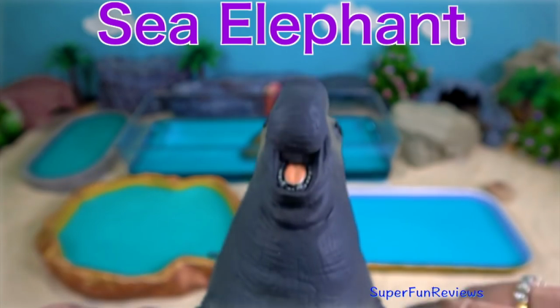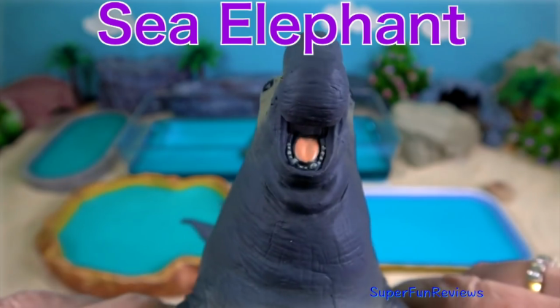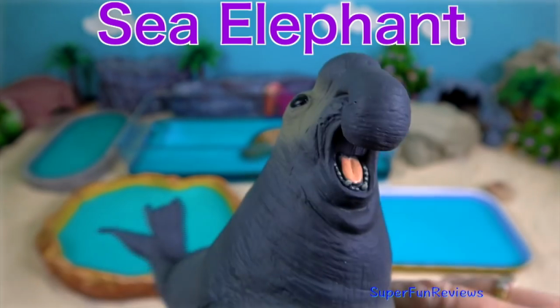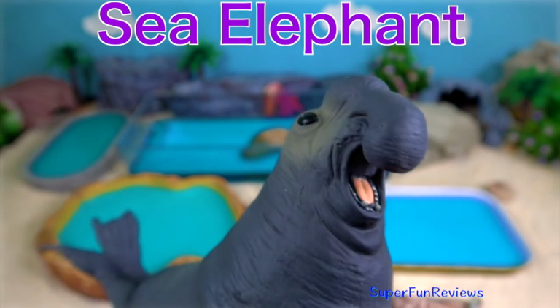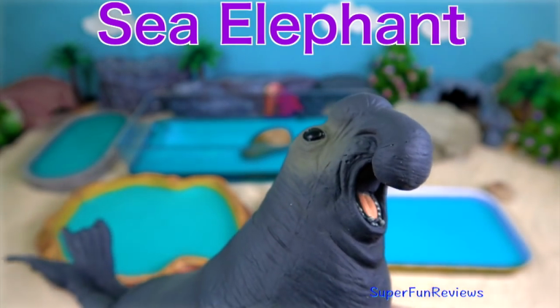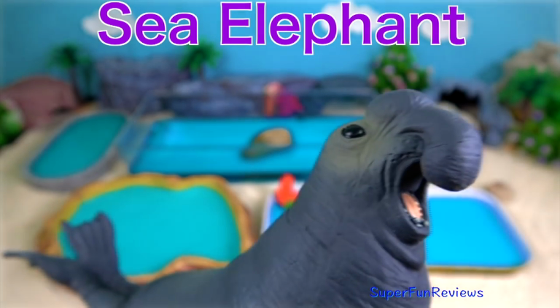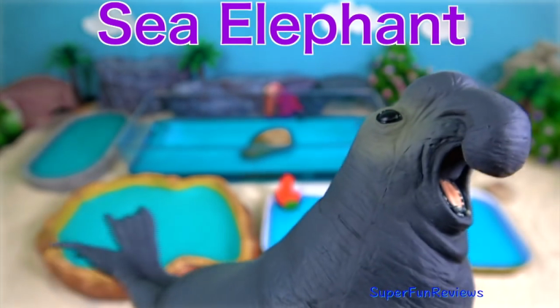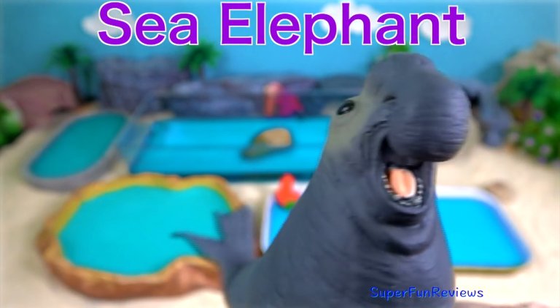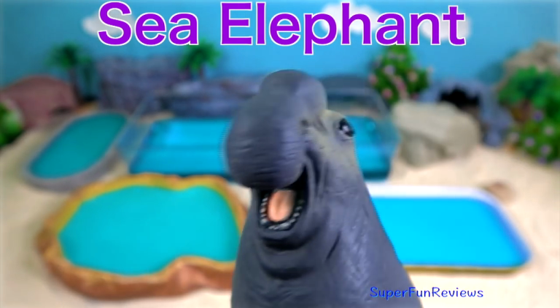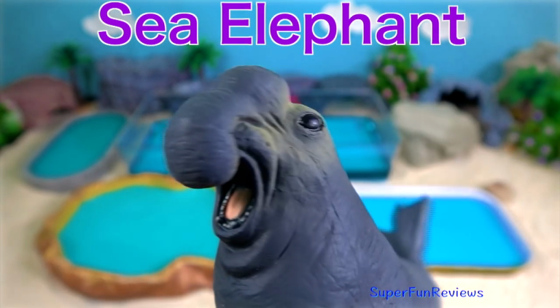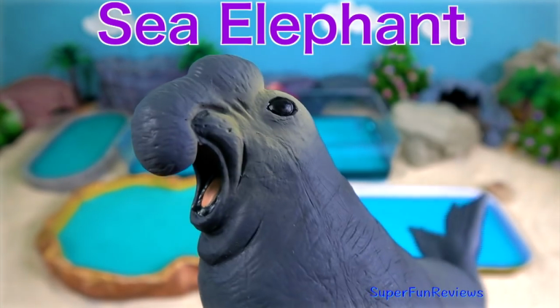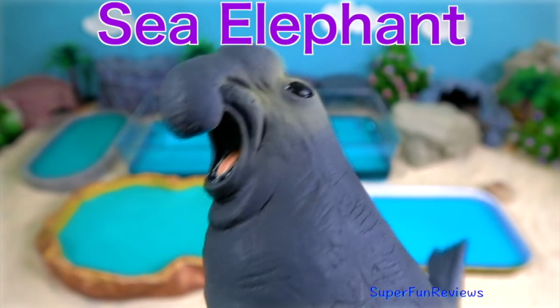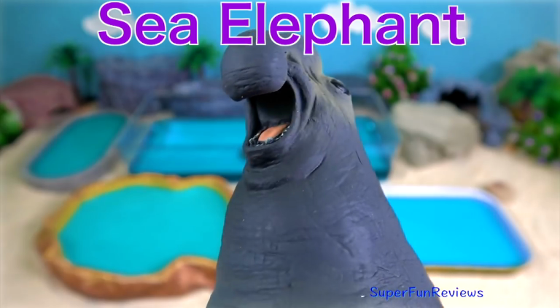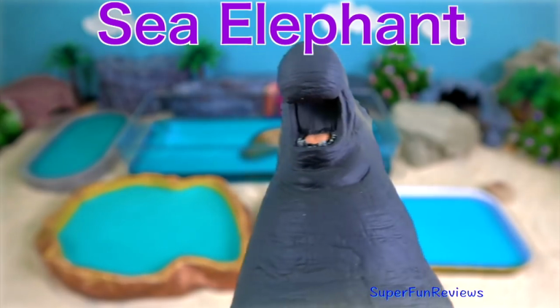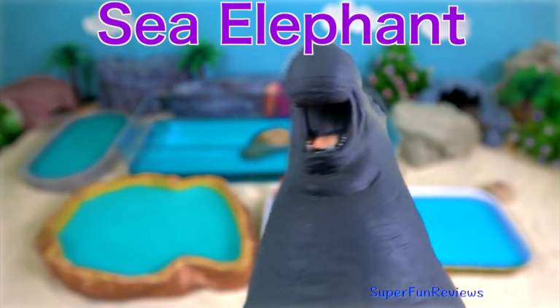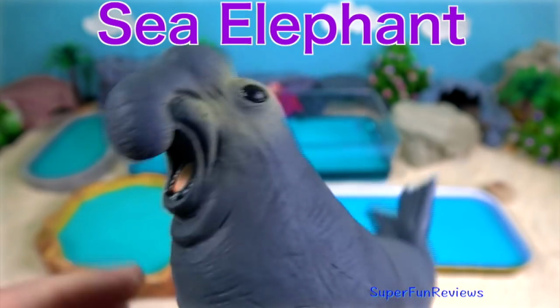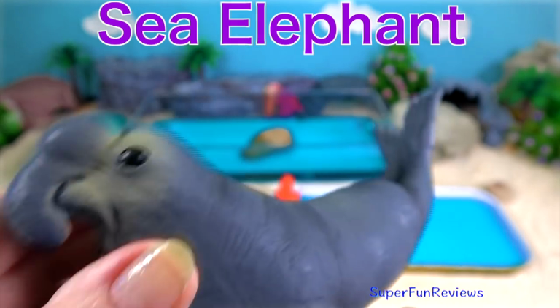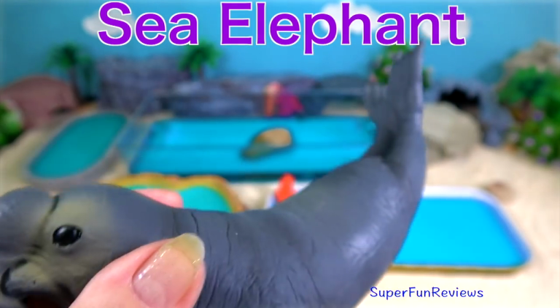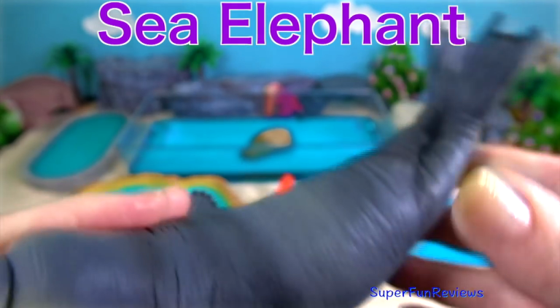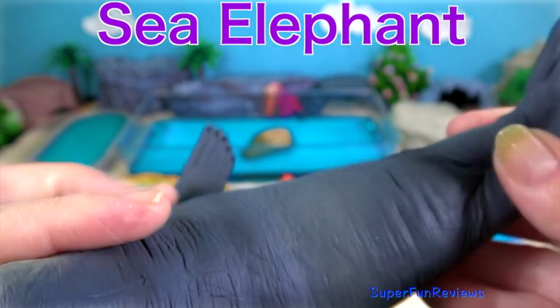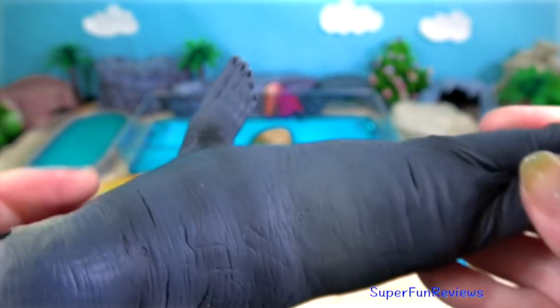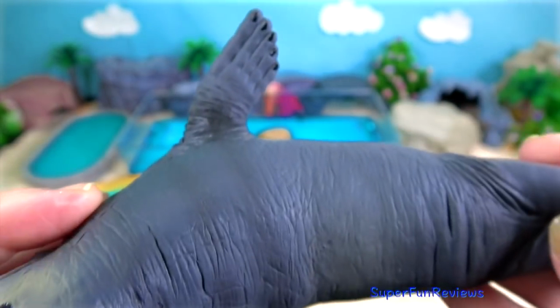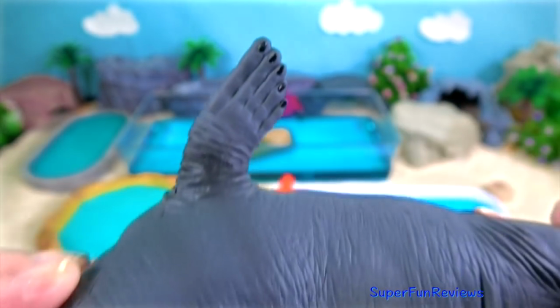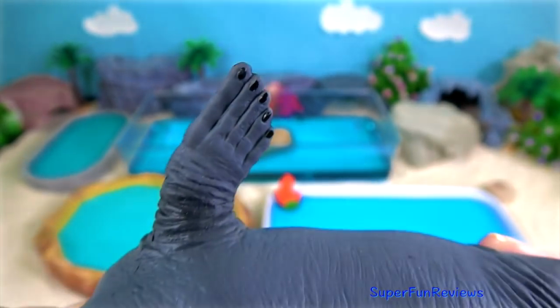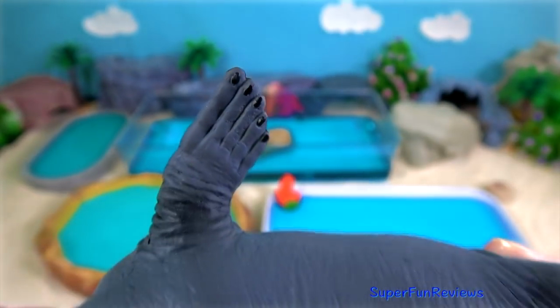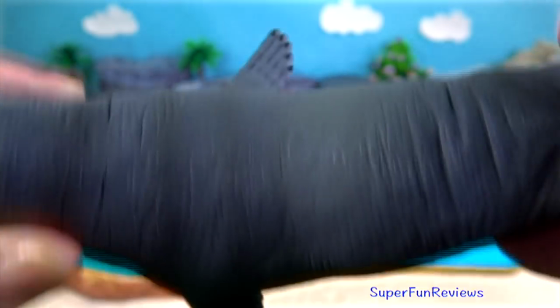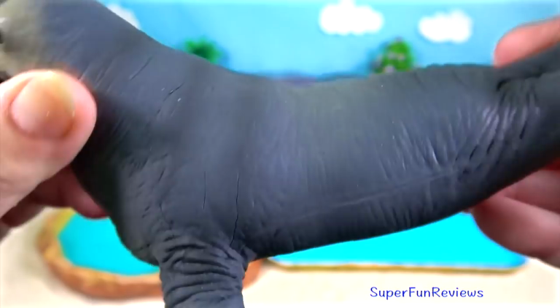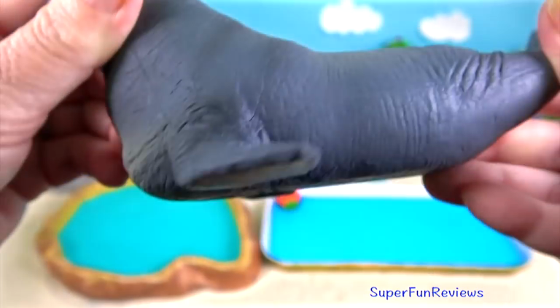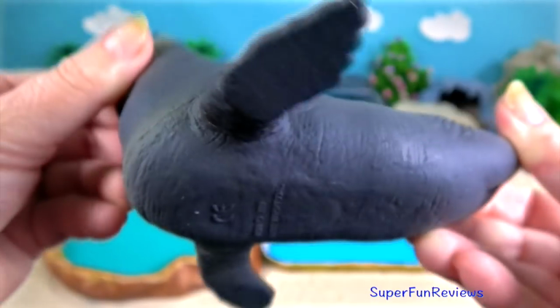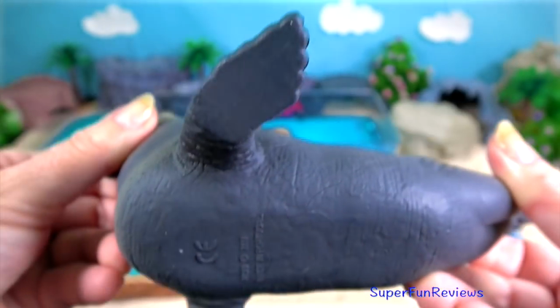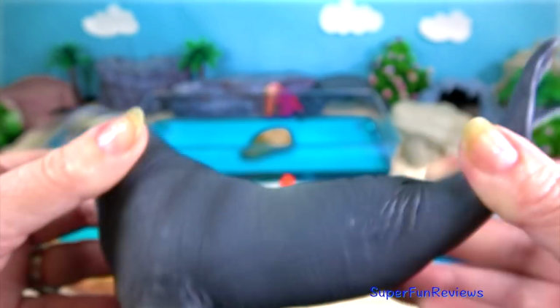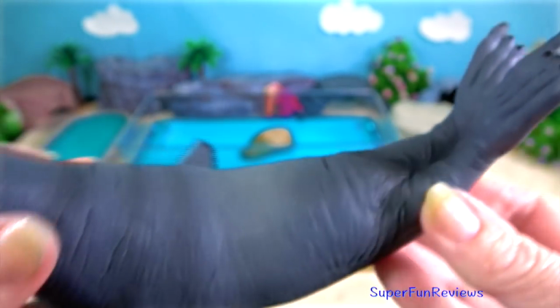Sea elephant. The sea elephant is also known as an elephant seal. They are large ocean-going seals and they don't have any ears.